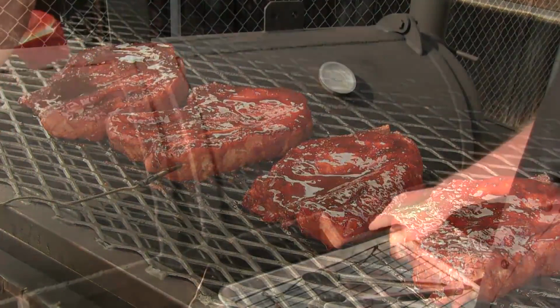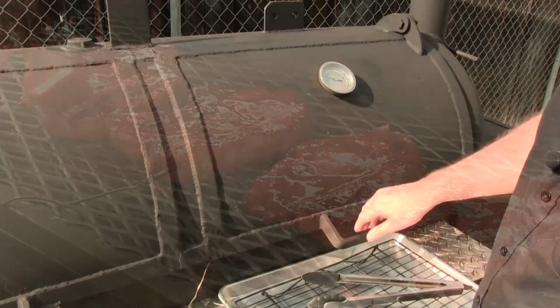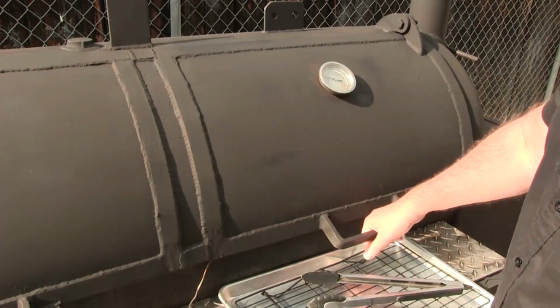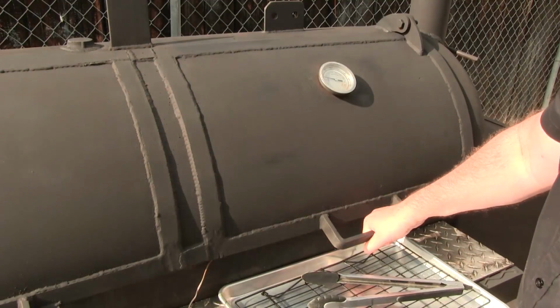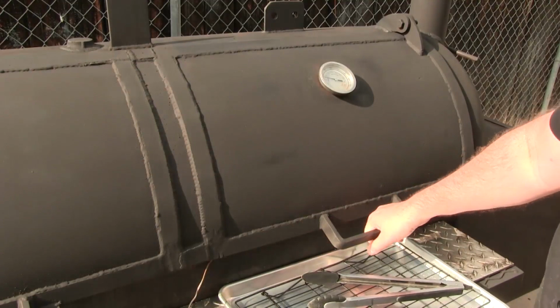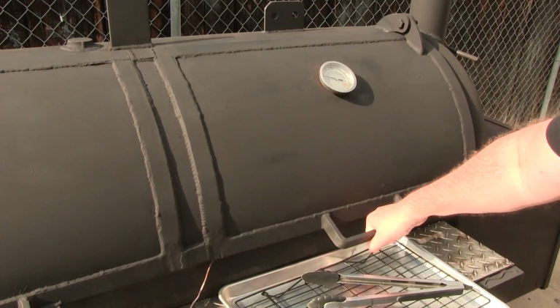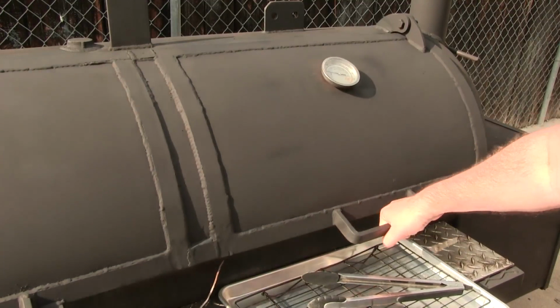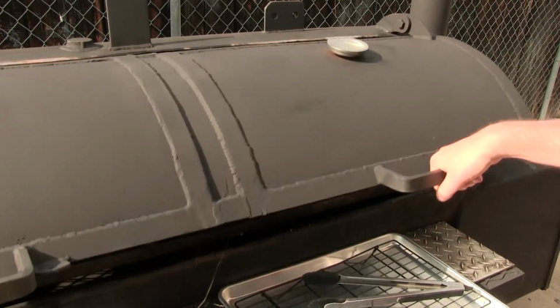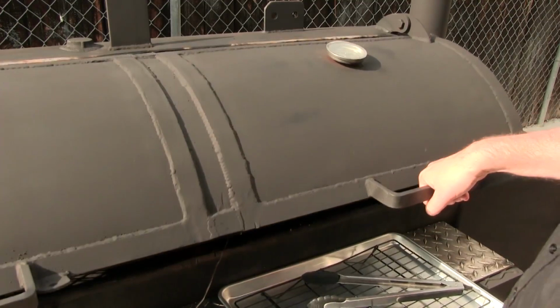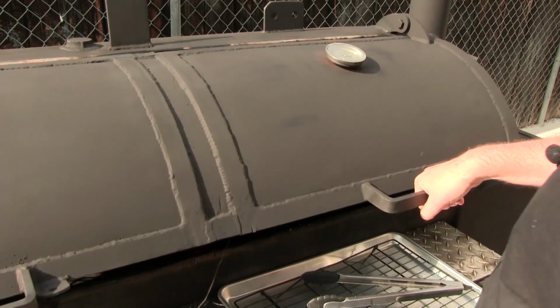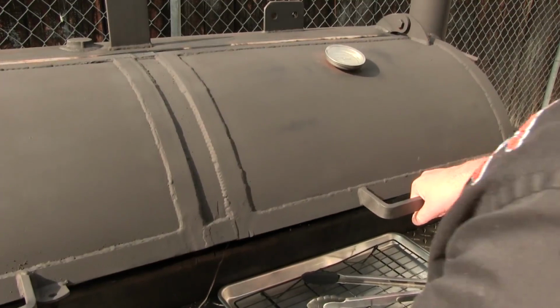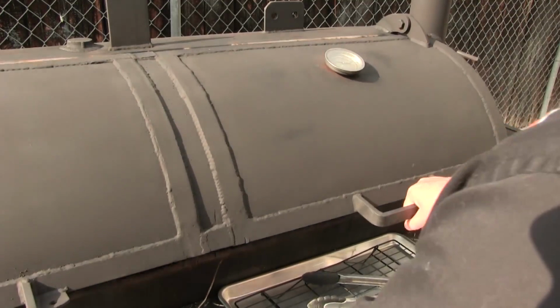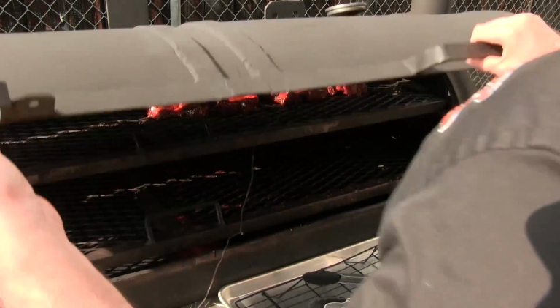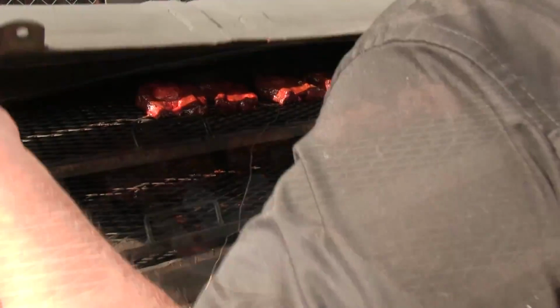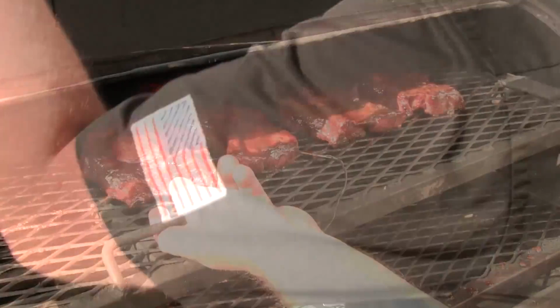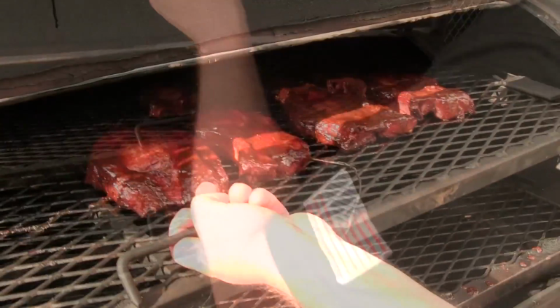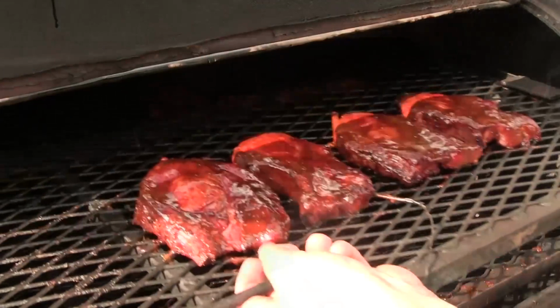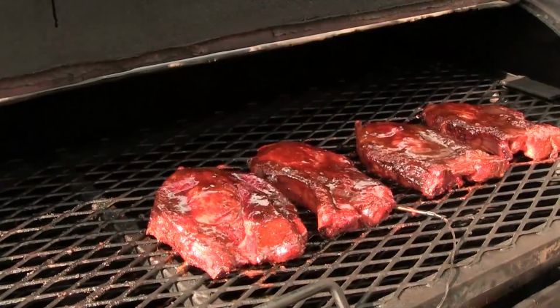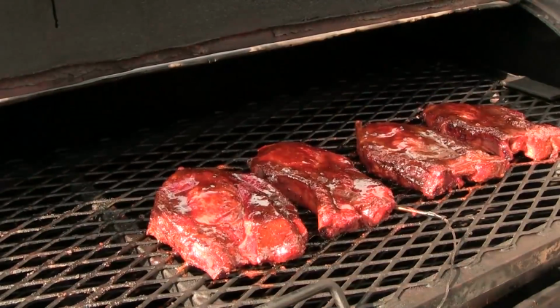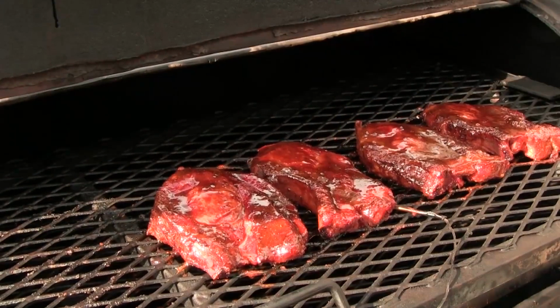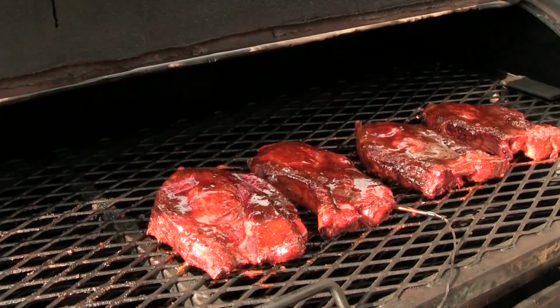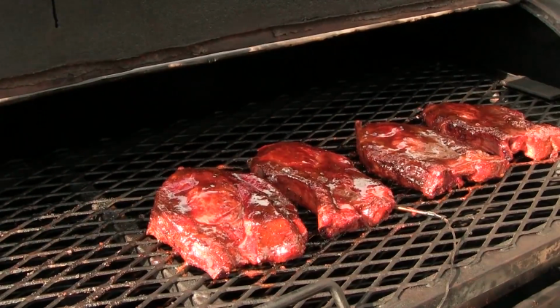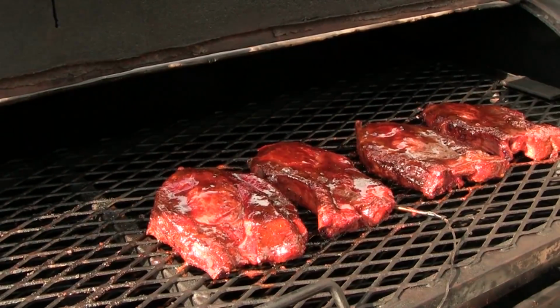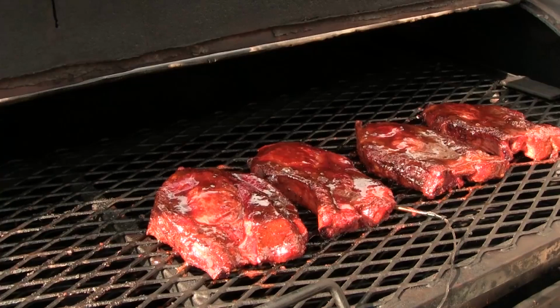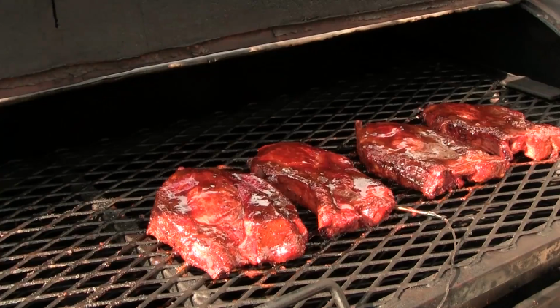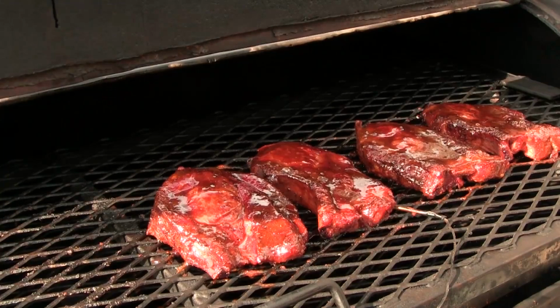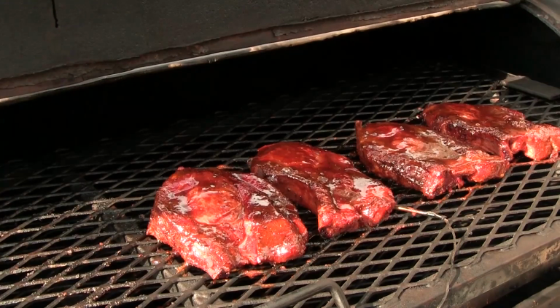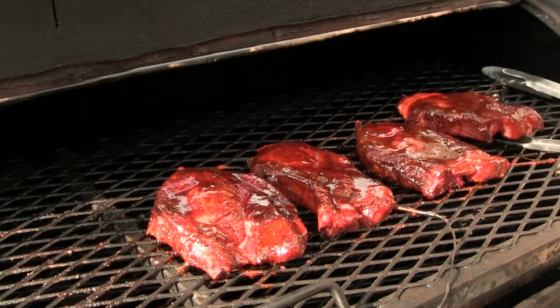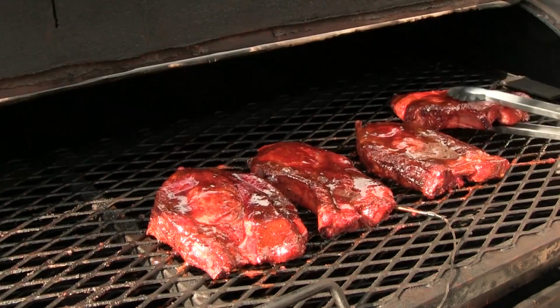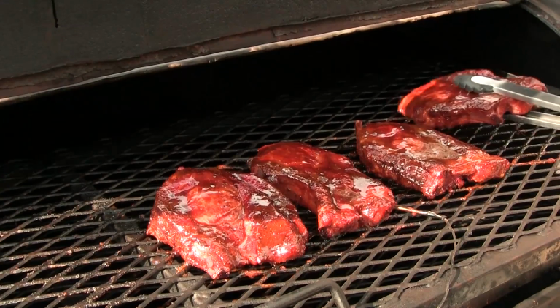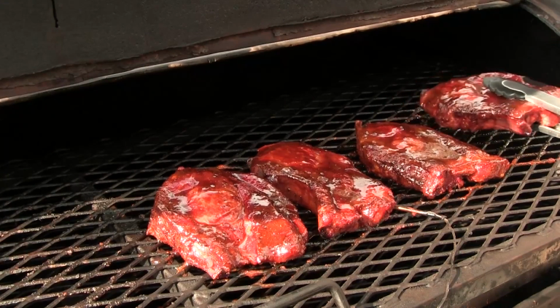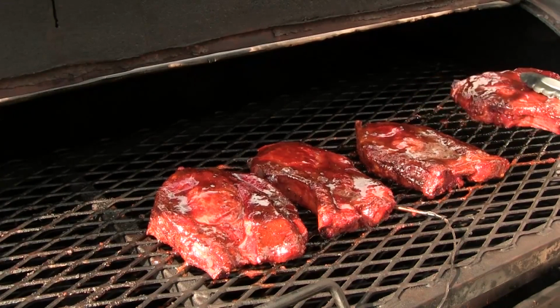Our pork strips have hit an internal temp of 165. They got some beautiful color on them, so let's go ahead and get these off.